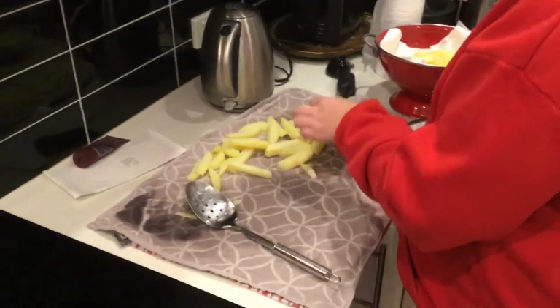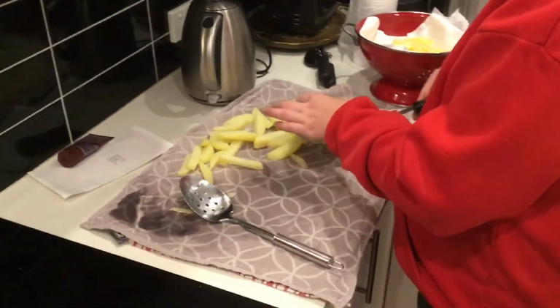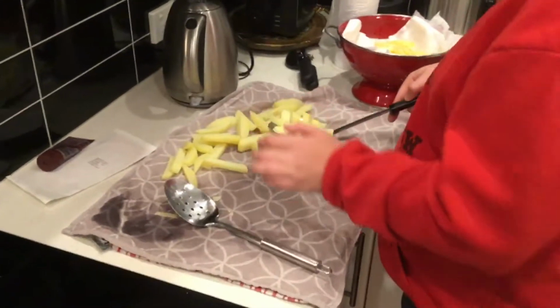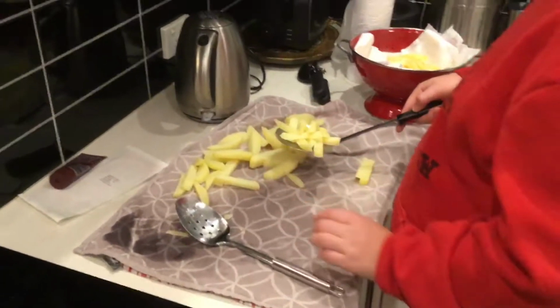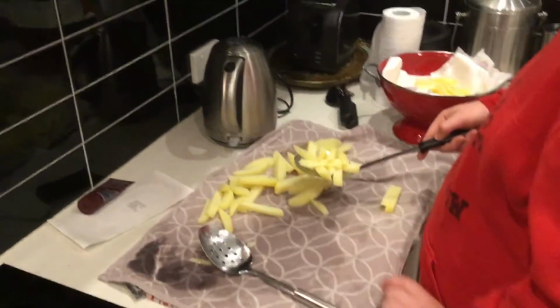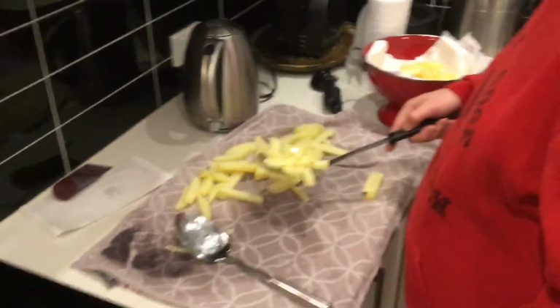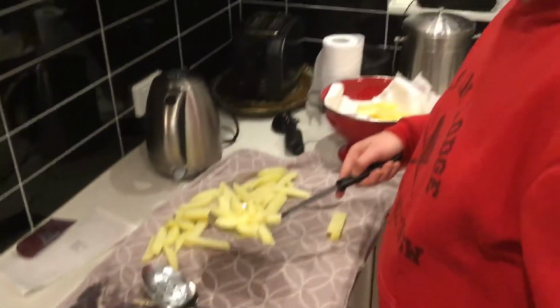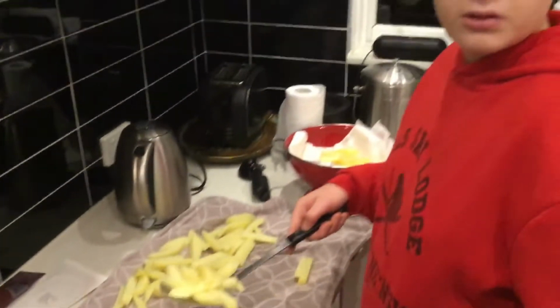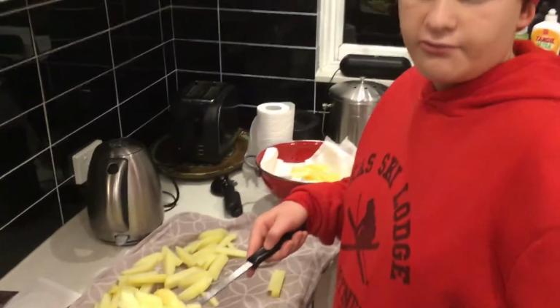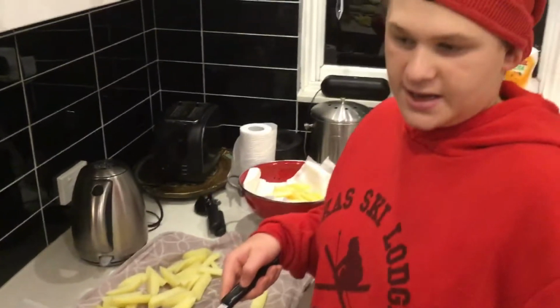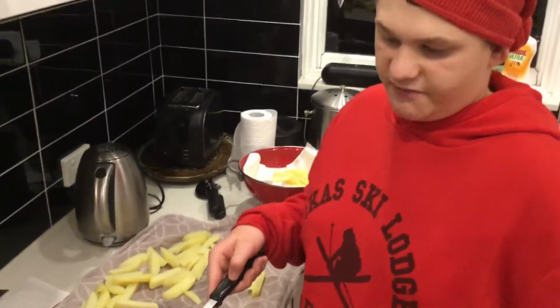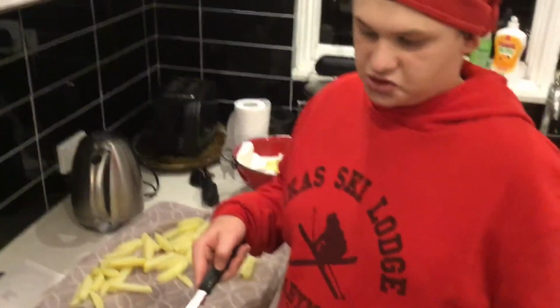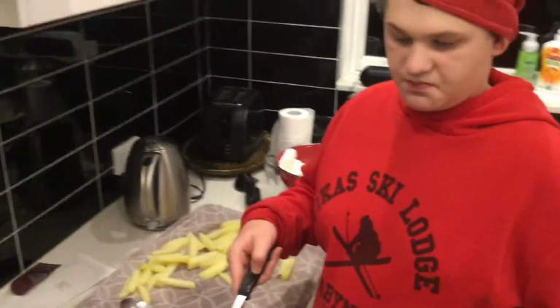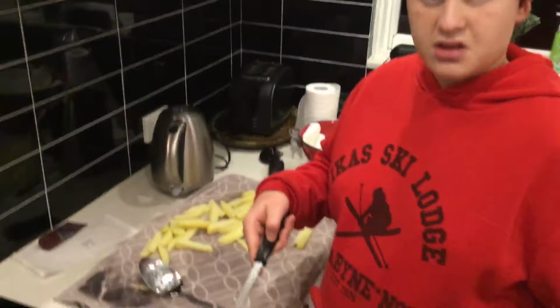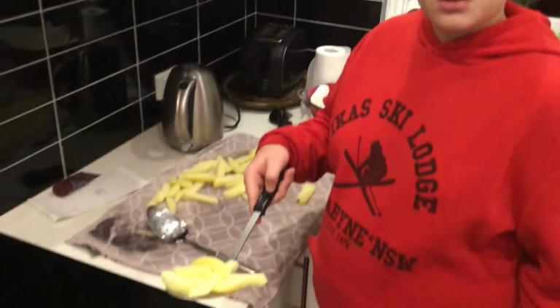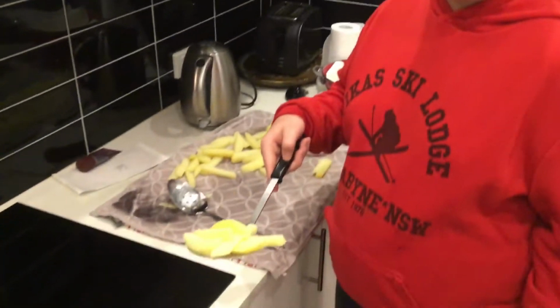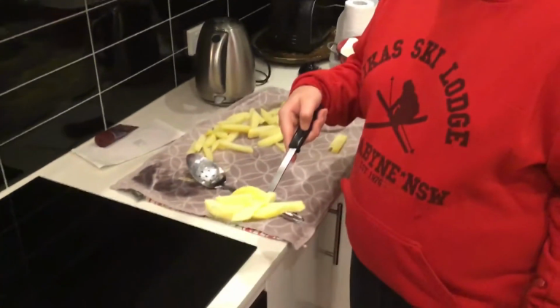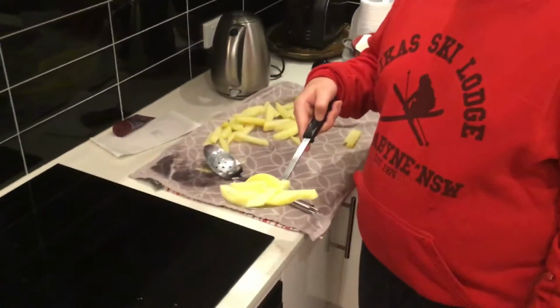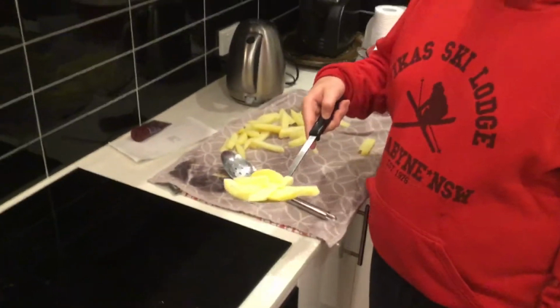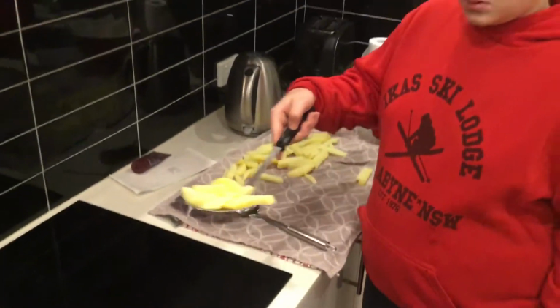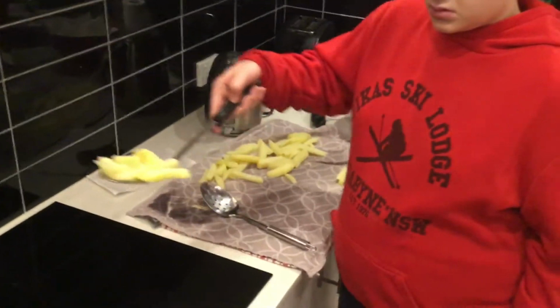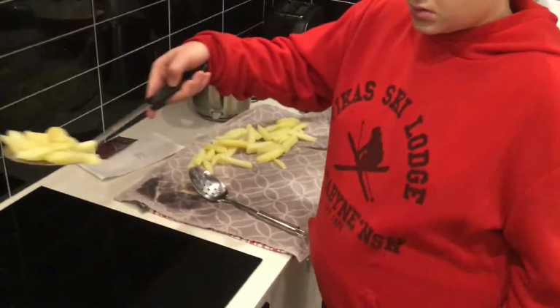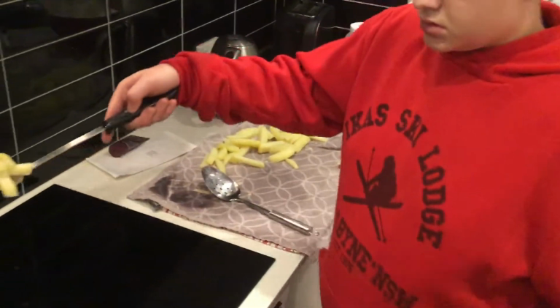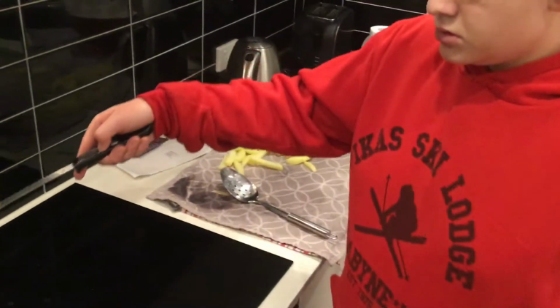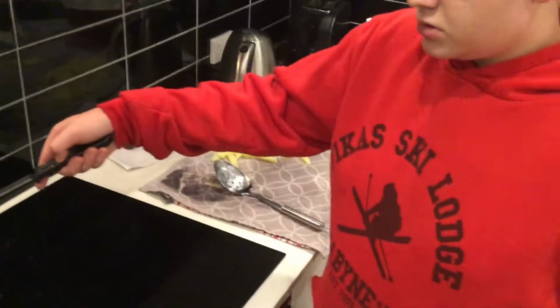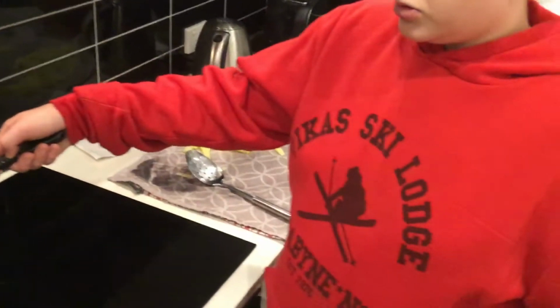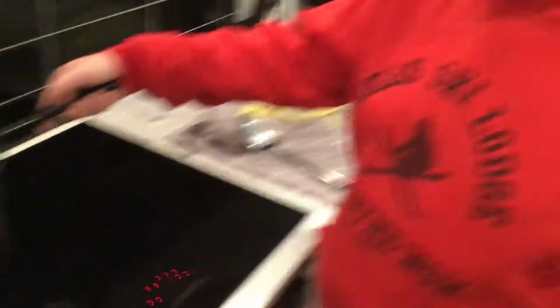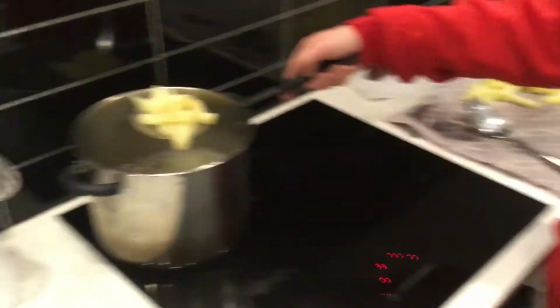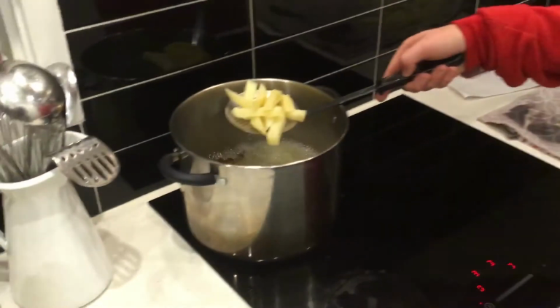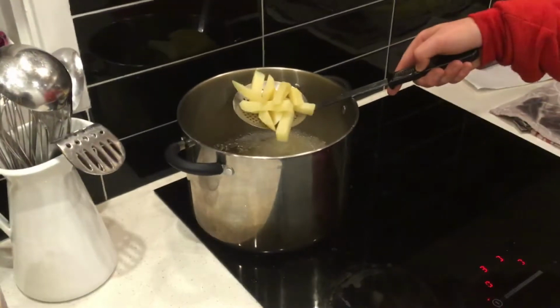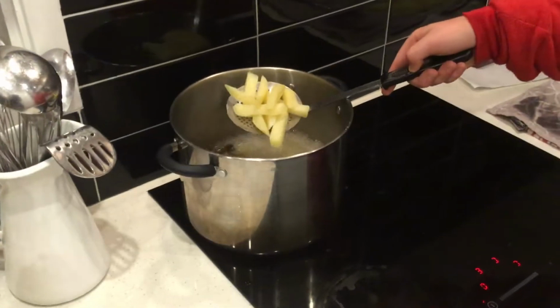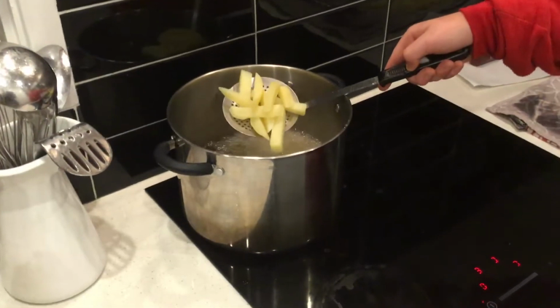So what are we doing now Harry? Fire in the chips. So what are we doing? Put it in the hot vegetable oil.